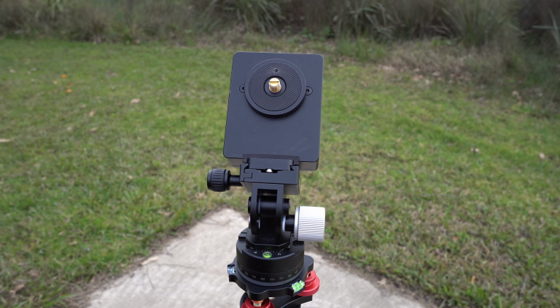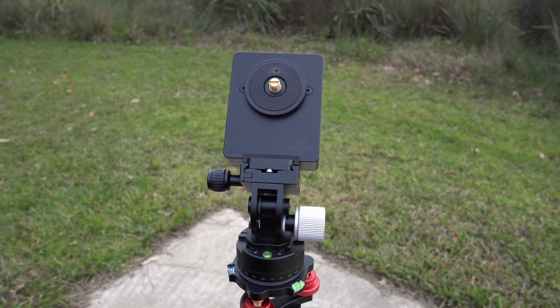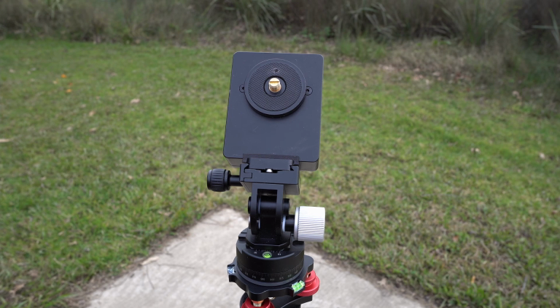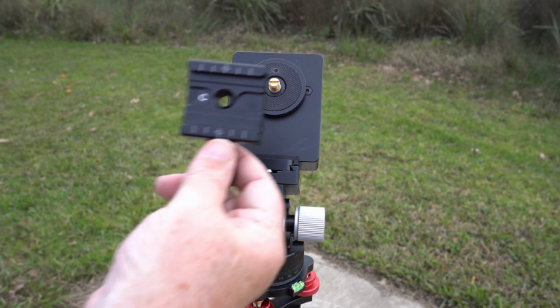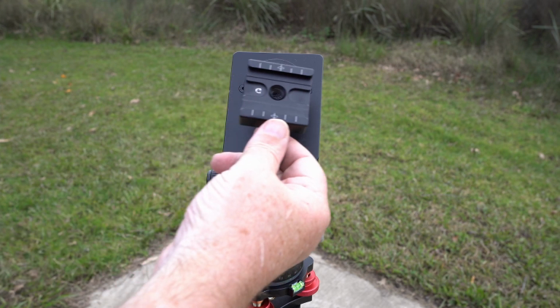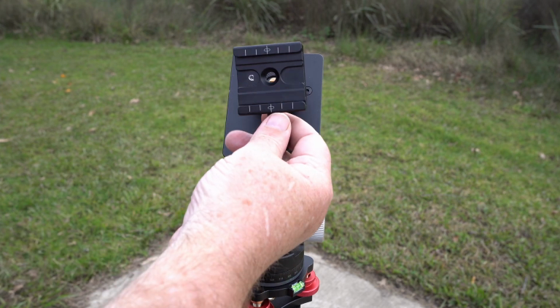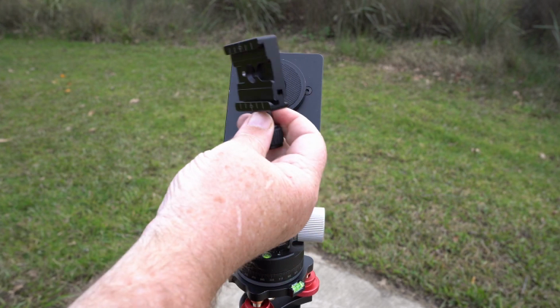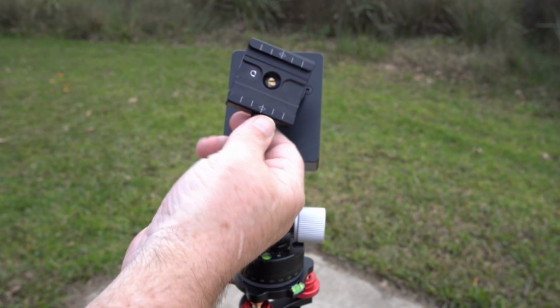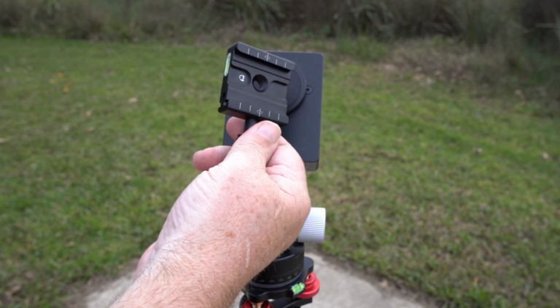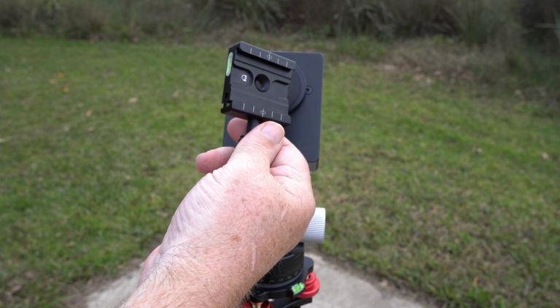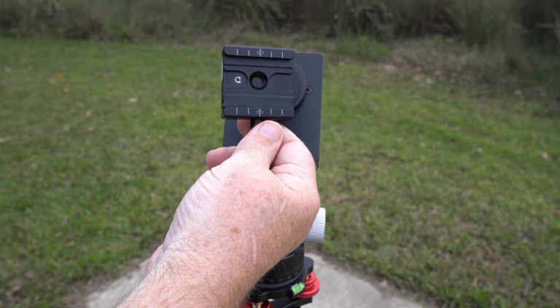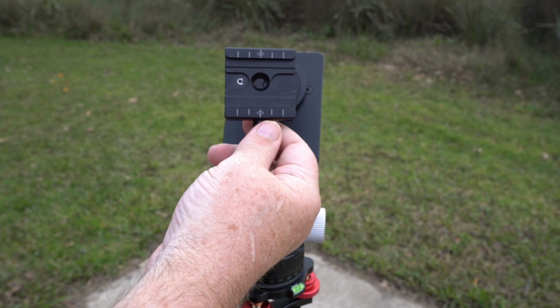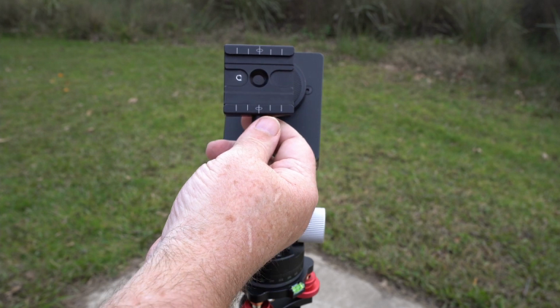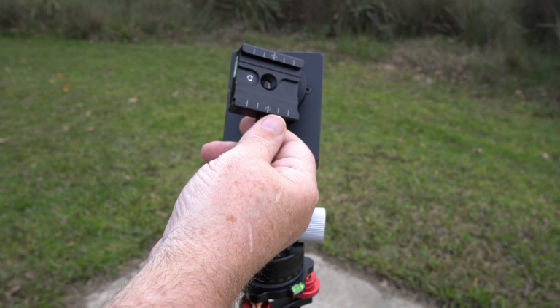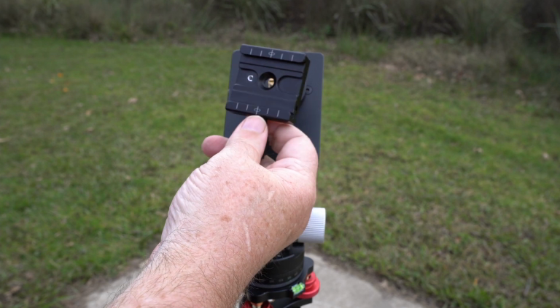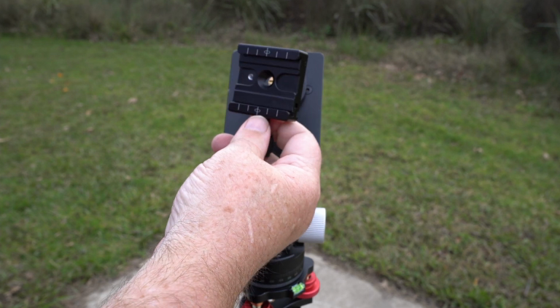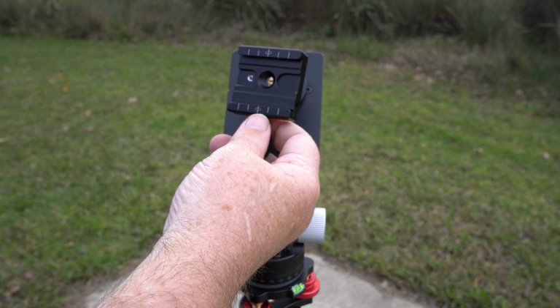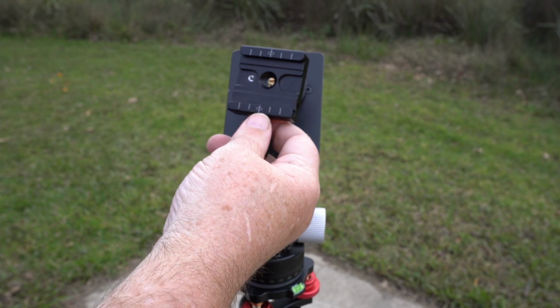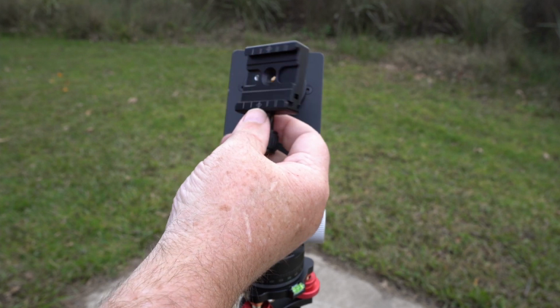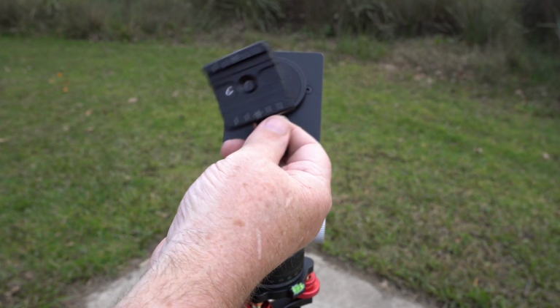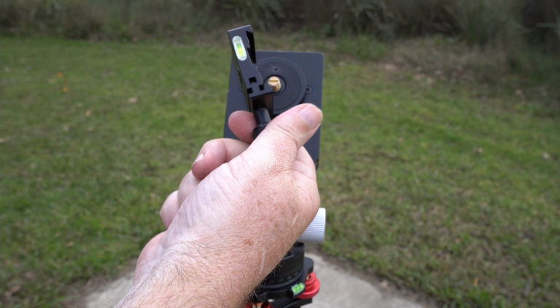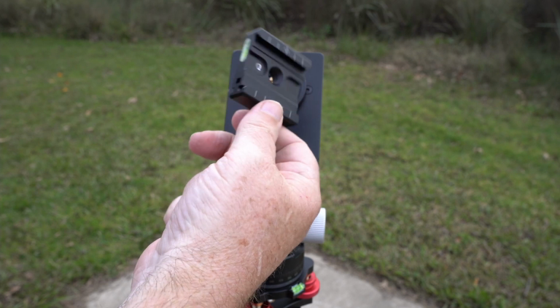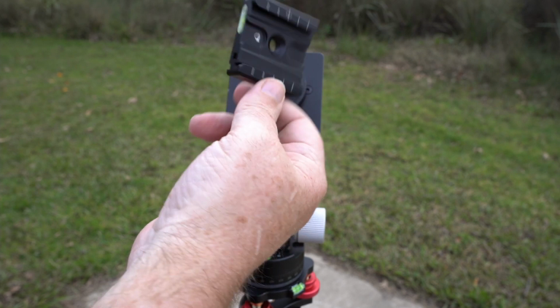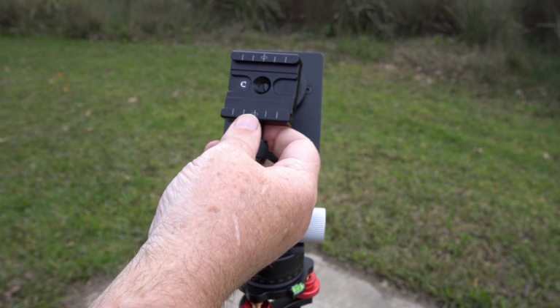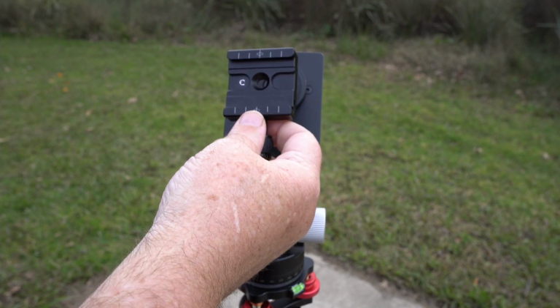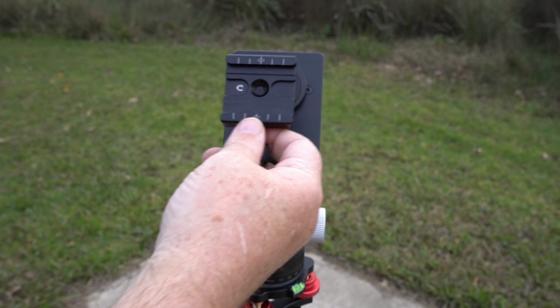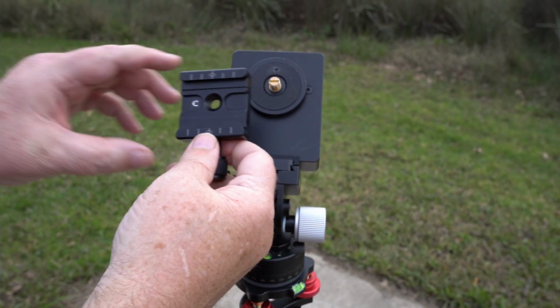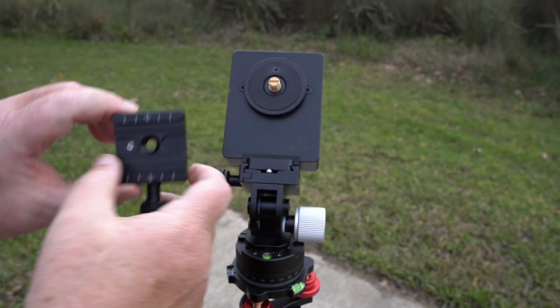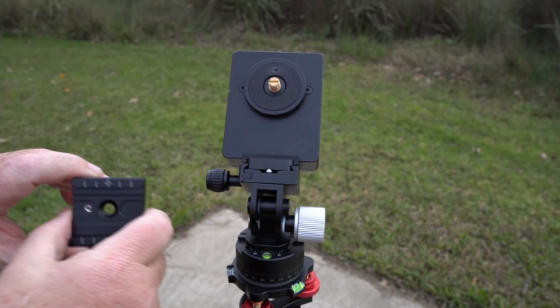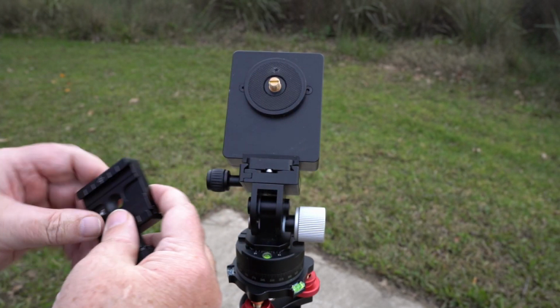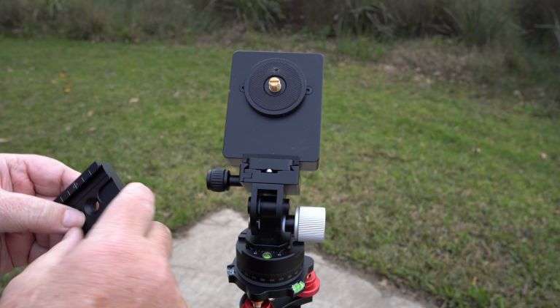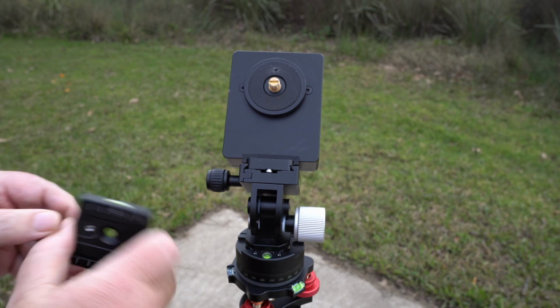What I've done is I've got one of these very inexpensive Arca-Swiss type tripod mounts. You can get these off Amazon for $15-$20 and I've modified it and I'll show you what I've done.